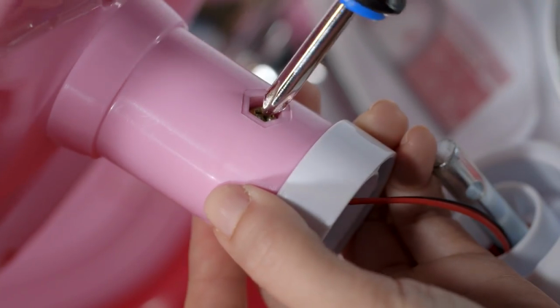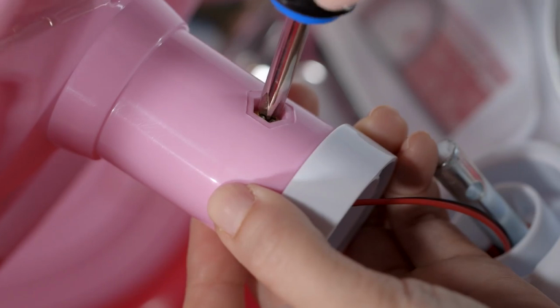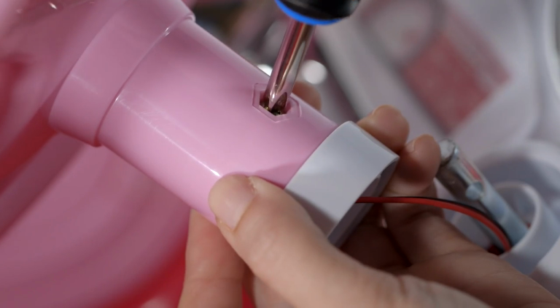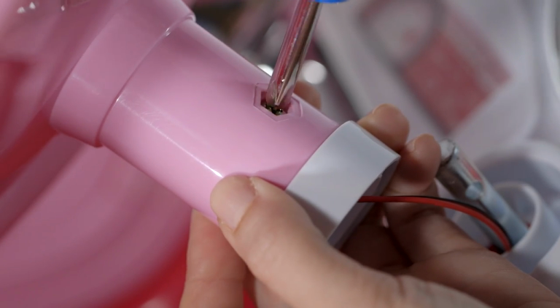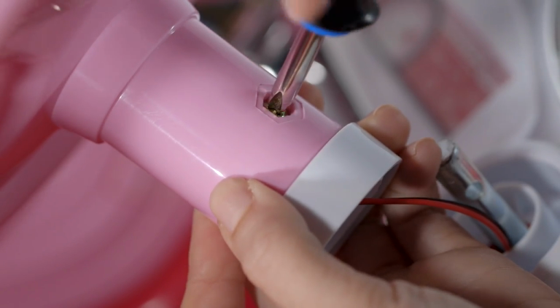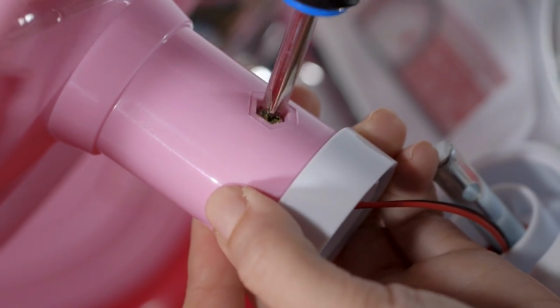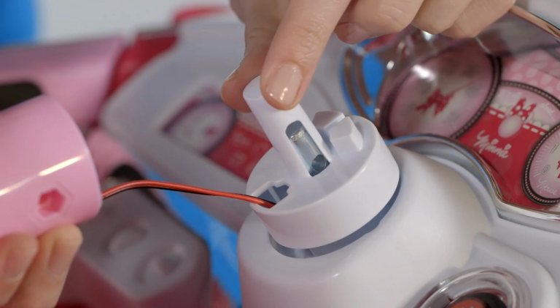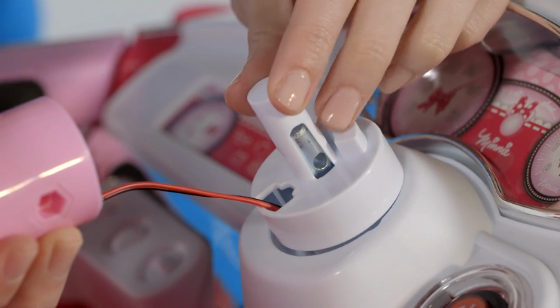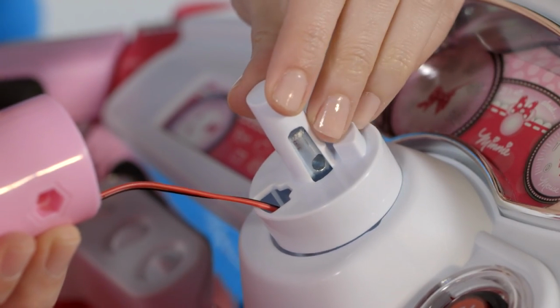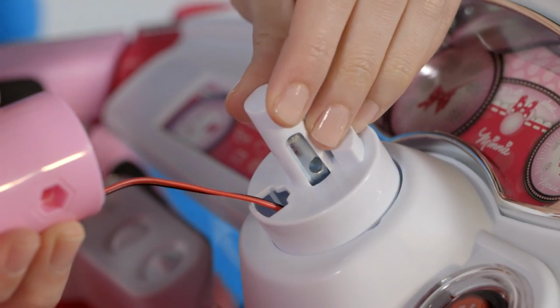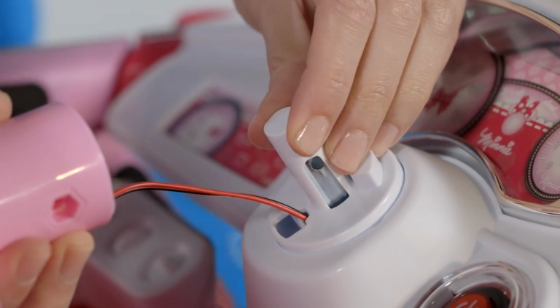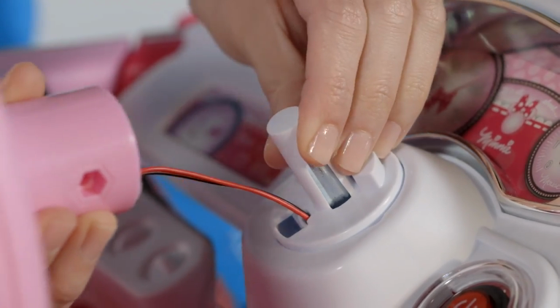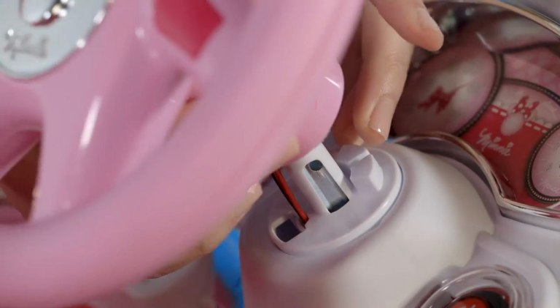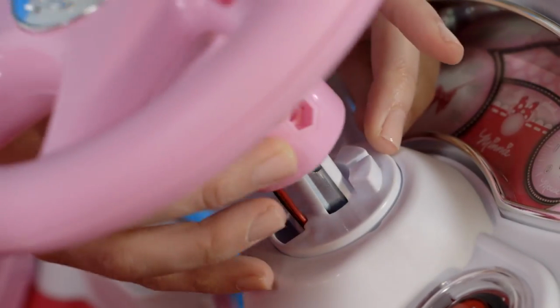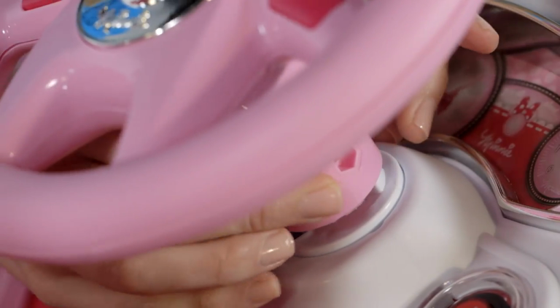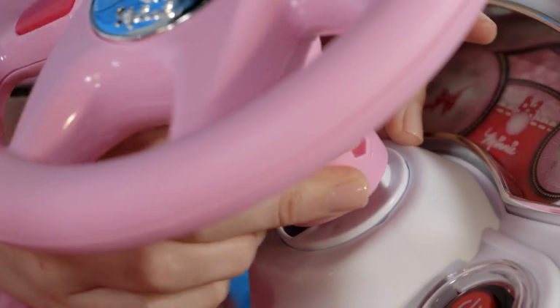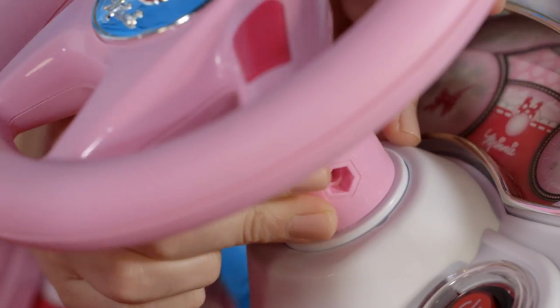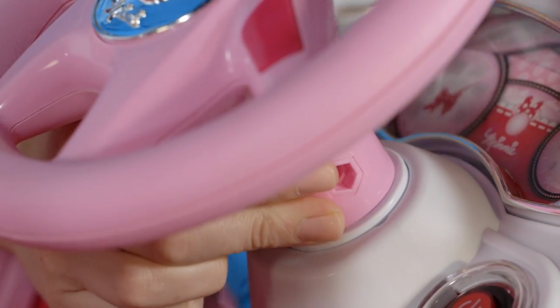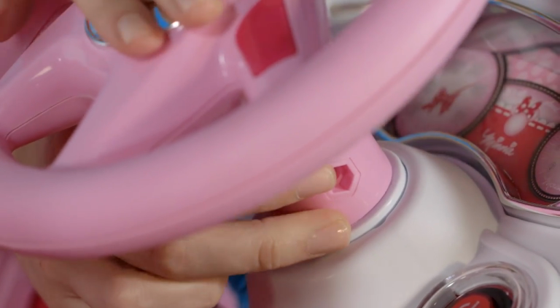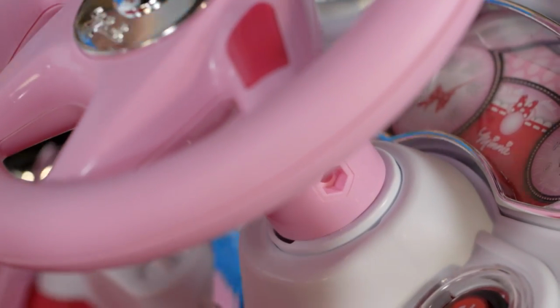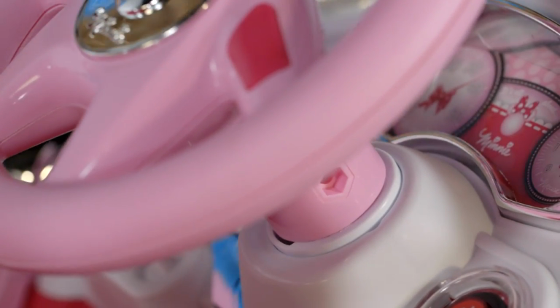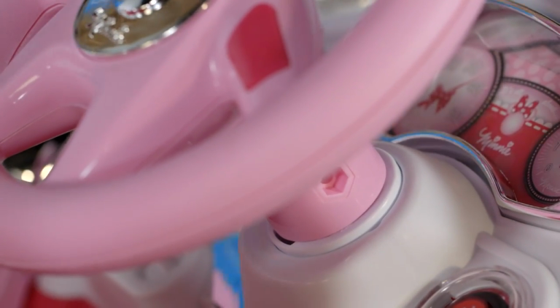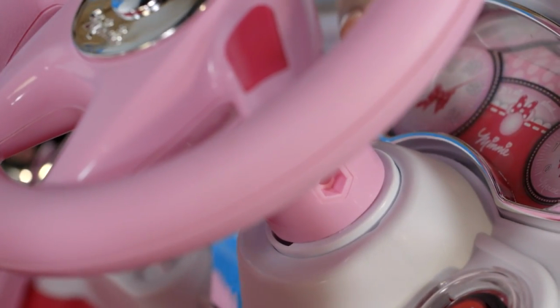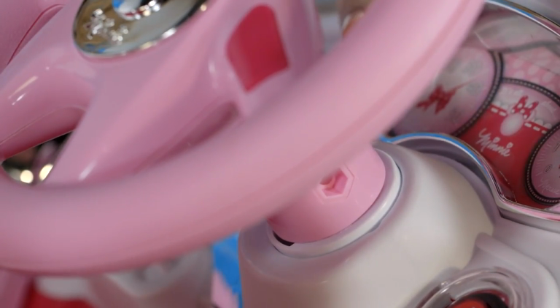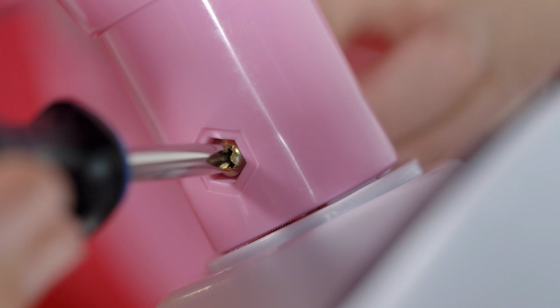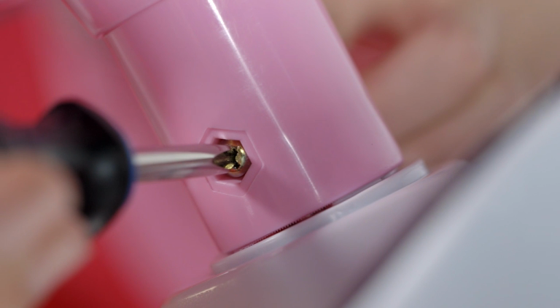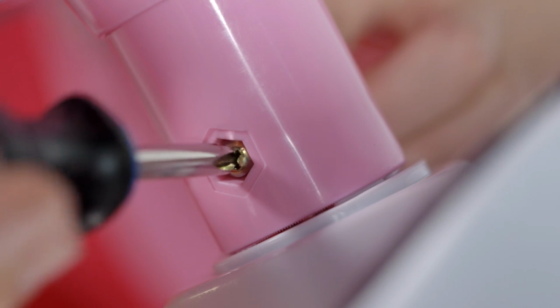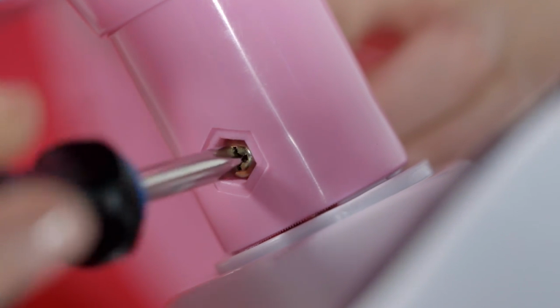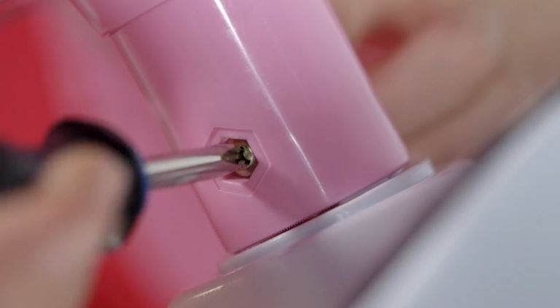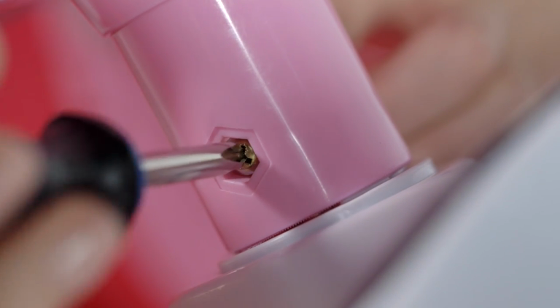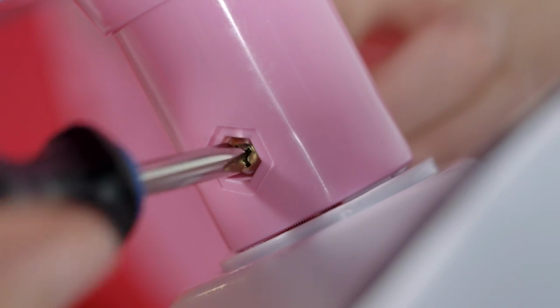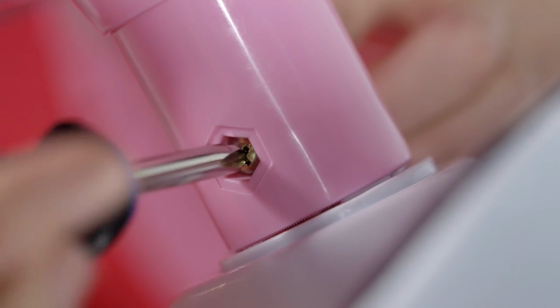Remove the screw and nut from the steering wheel. Push the steering rod end into the dashboard hole. Install the steering wheel into the steering rod end and make sure the side holes are aligned. Install the steering wheel screw and nut, and tighten the screw securely.